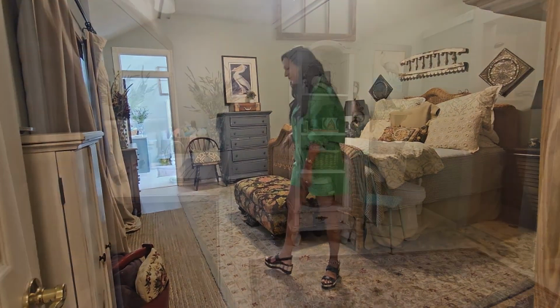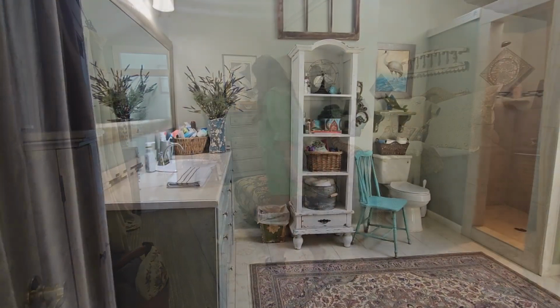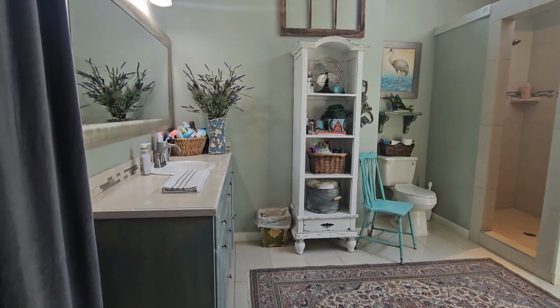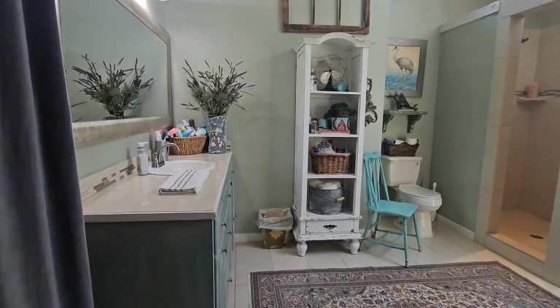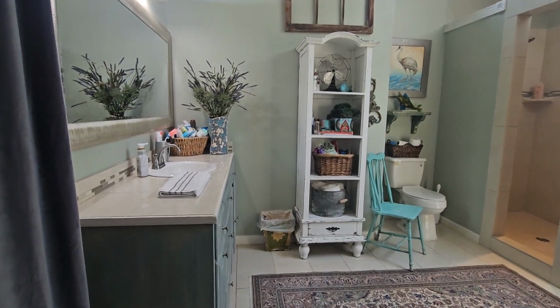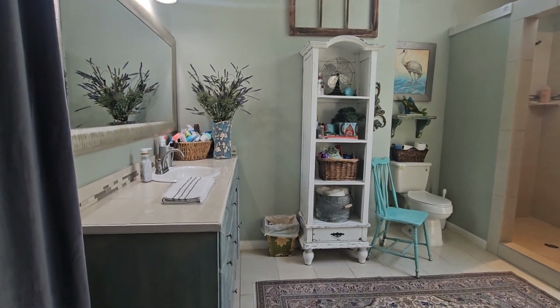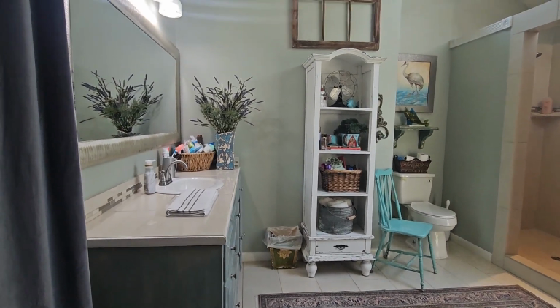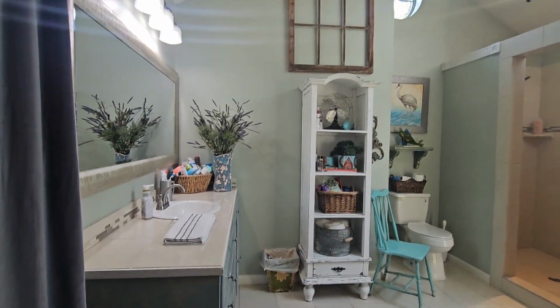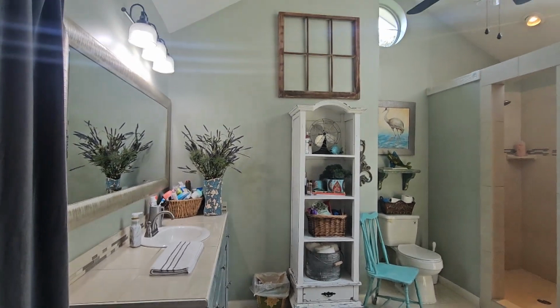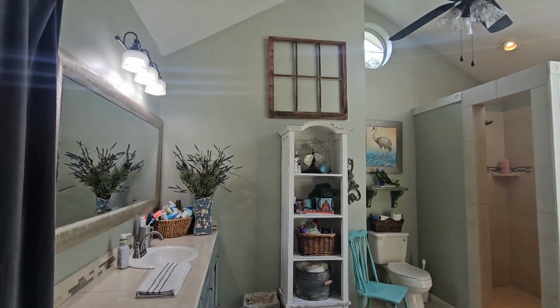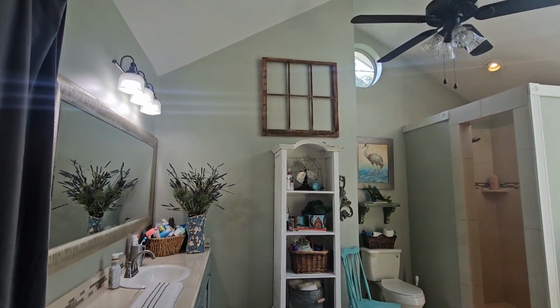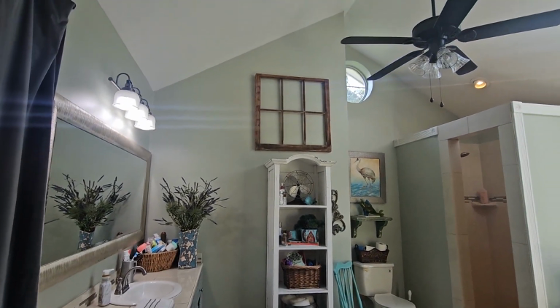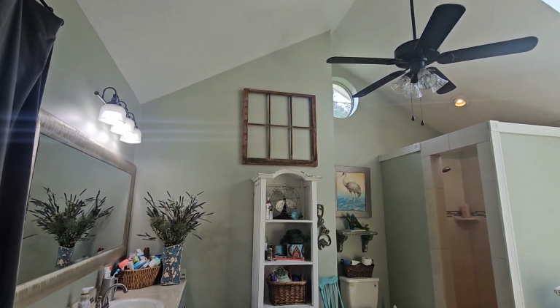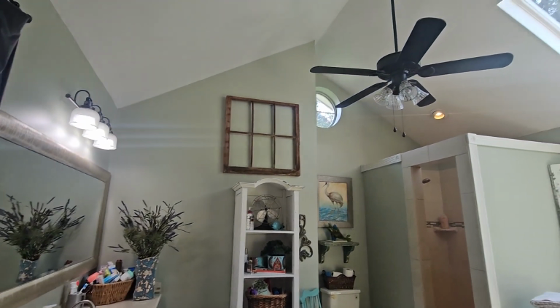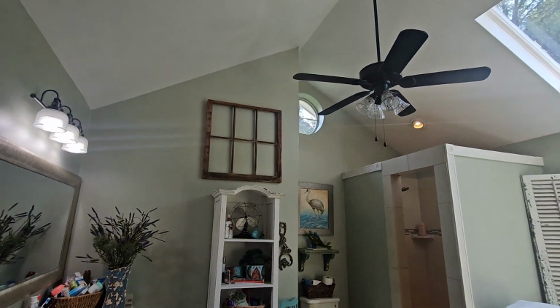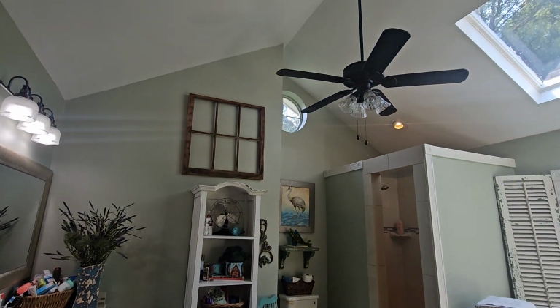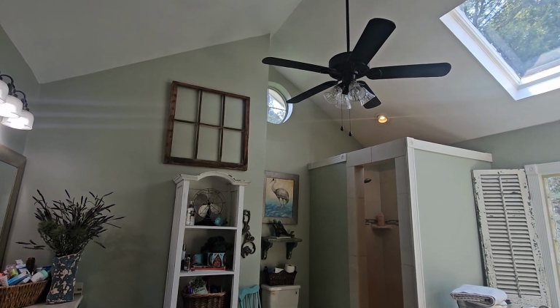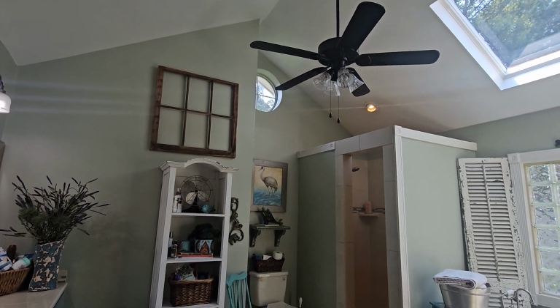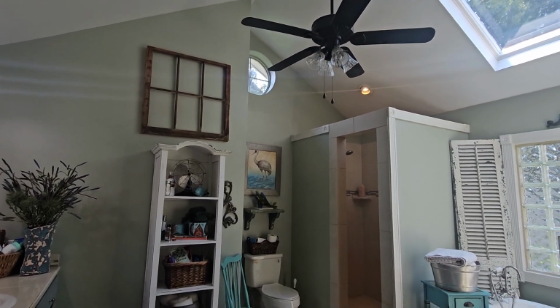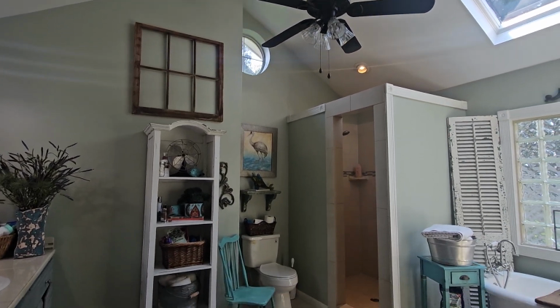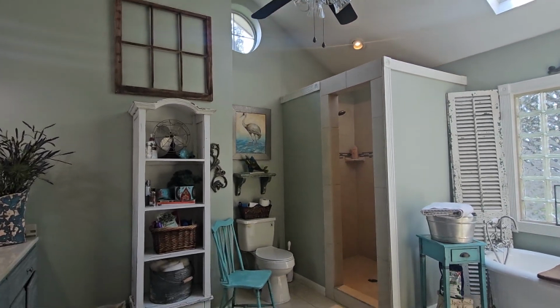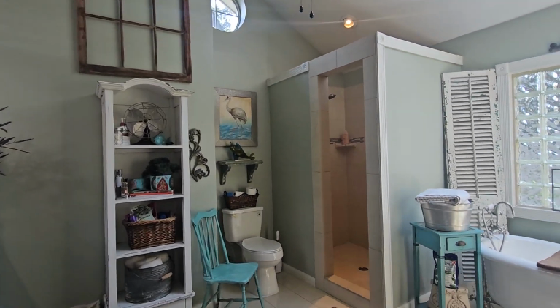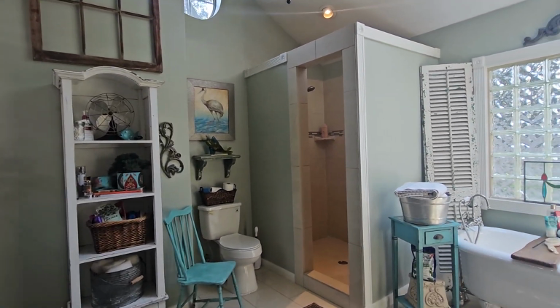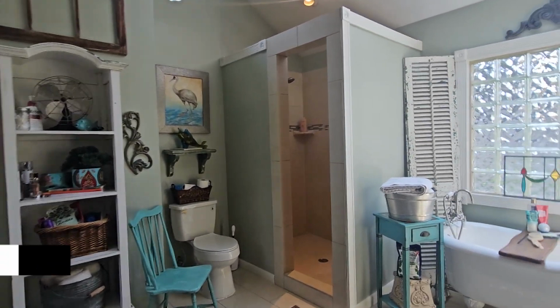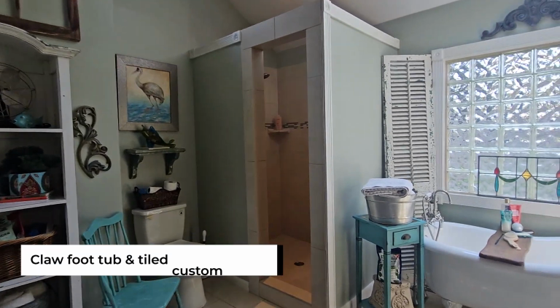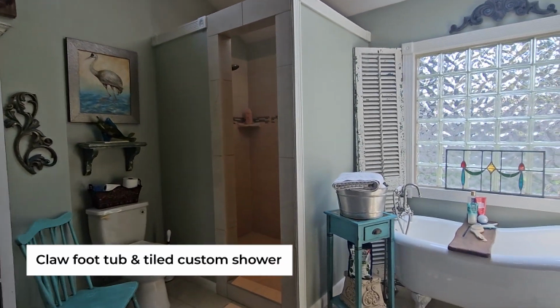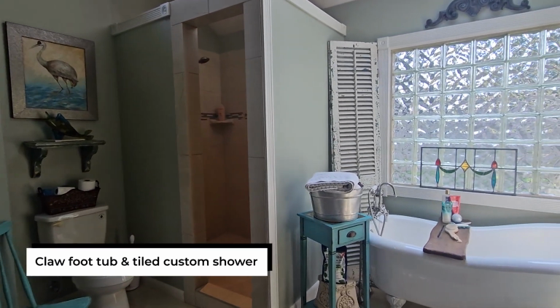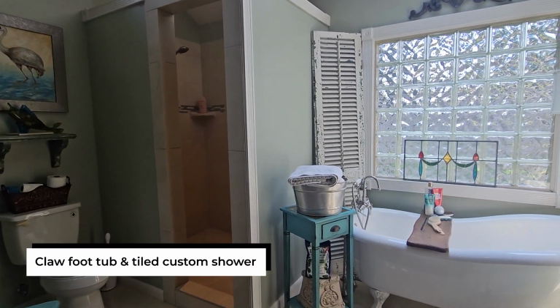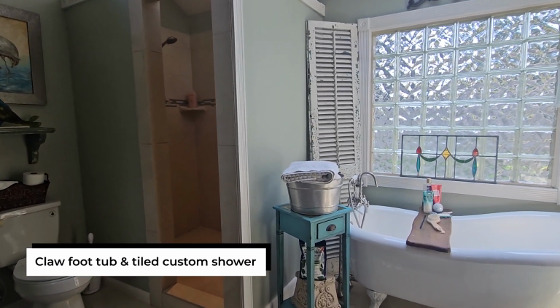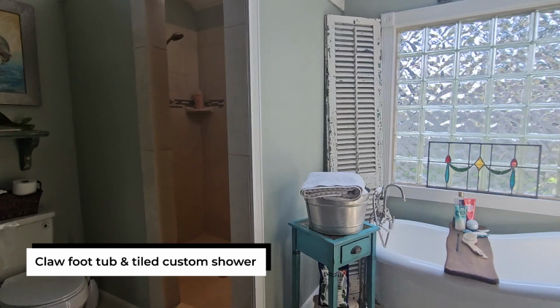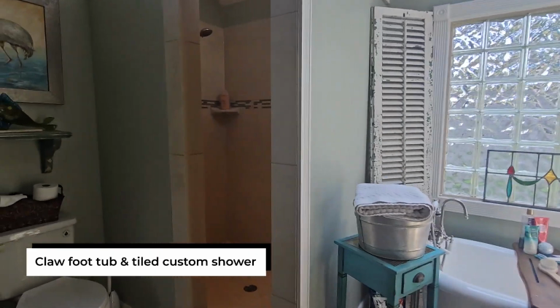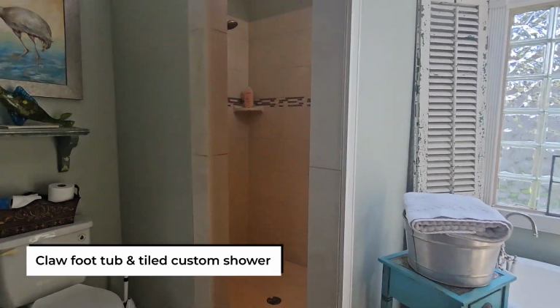The master ensuite bath is also very large. It has cathedral ceilings with lots of natural light coming from the skylight, a separate clawfoot tub, and a huge walk-in shower.